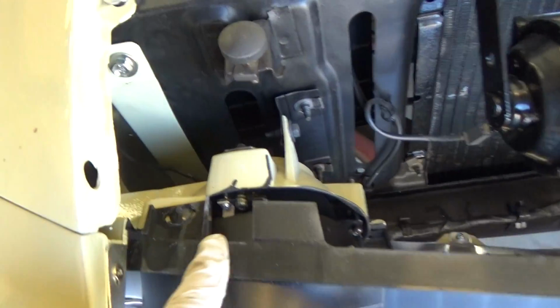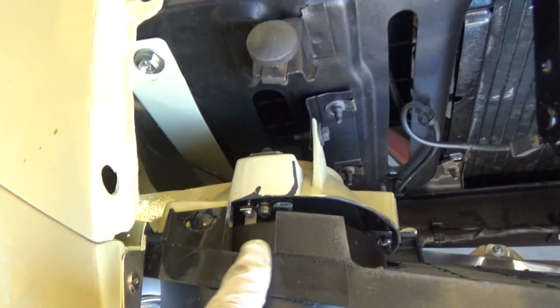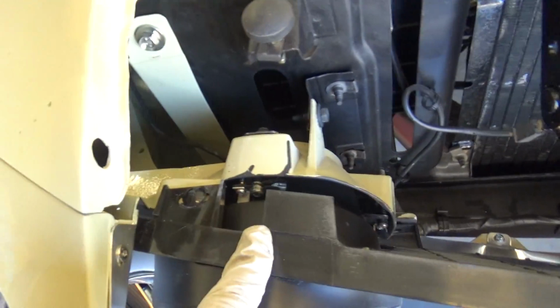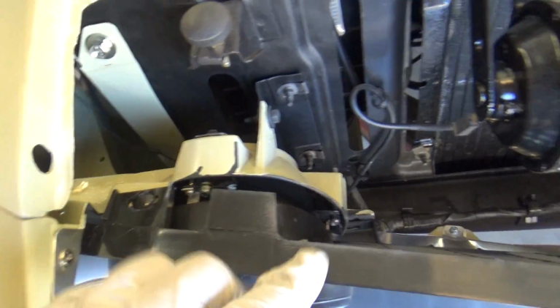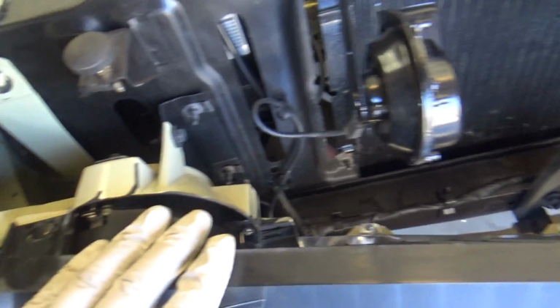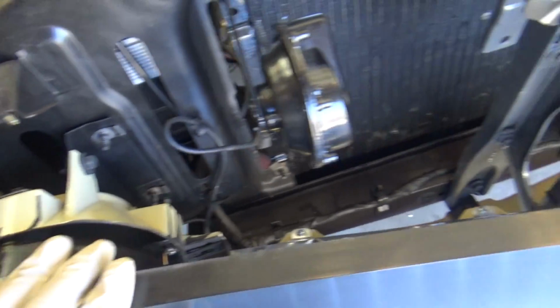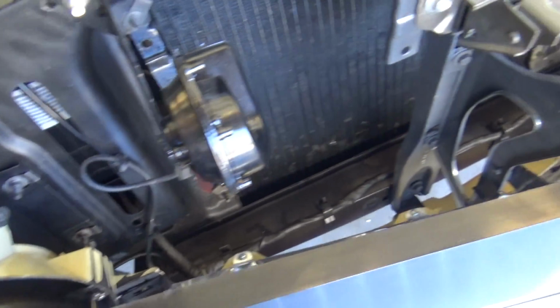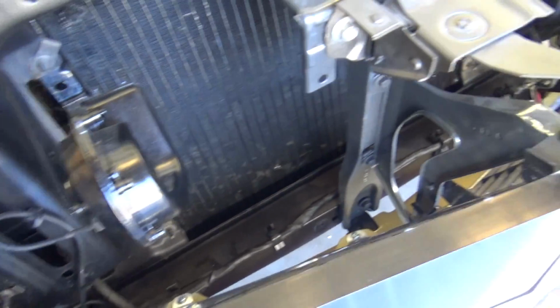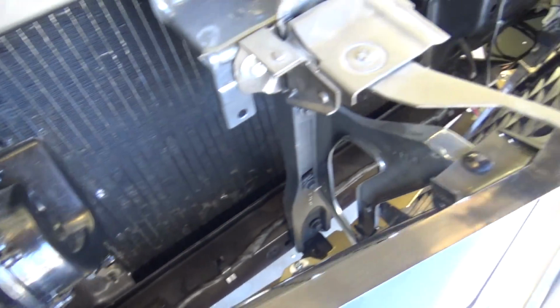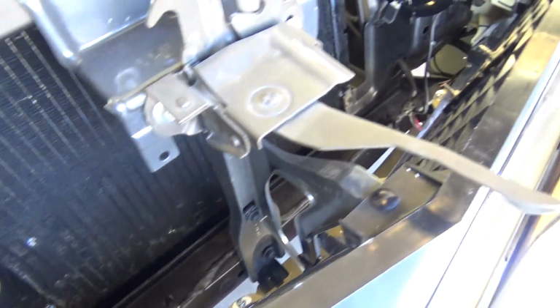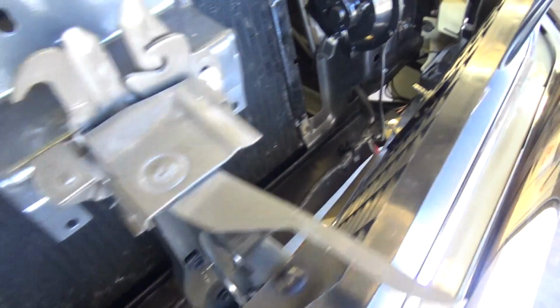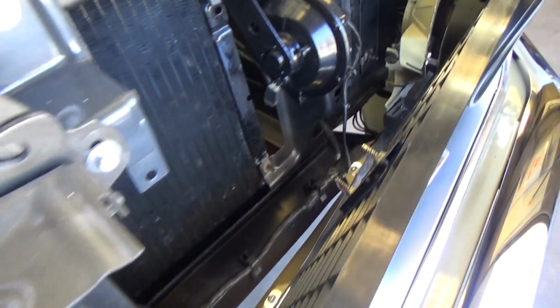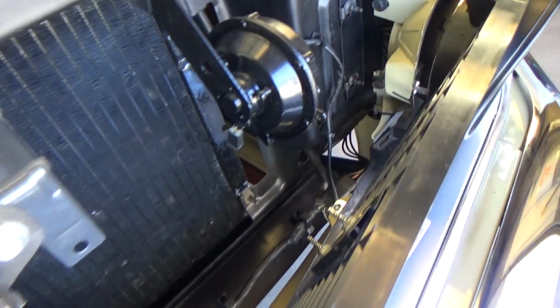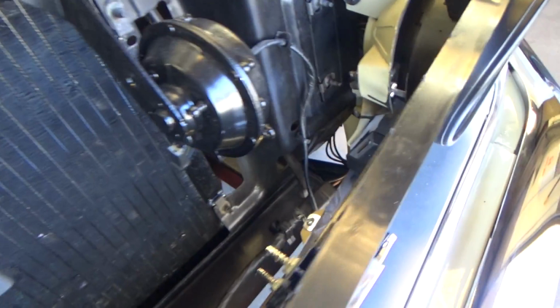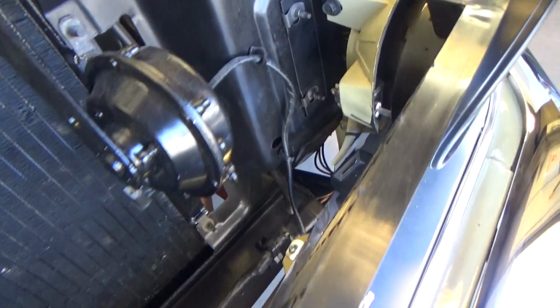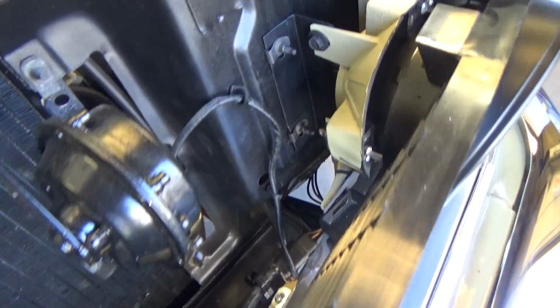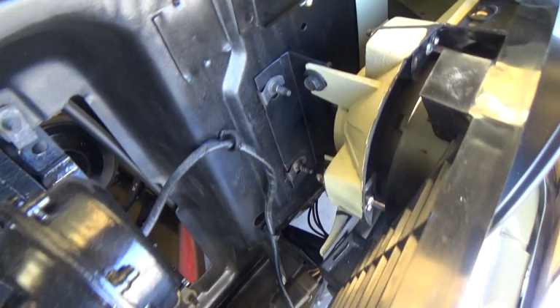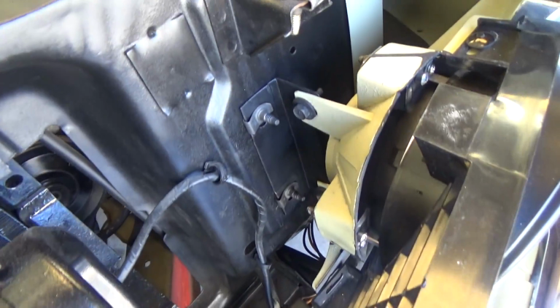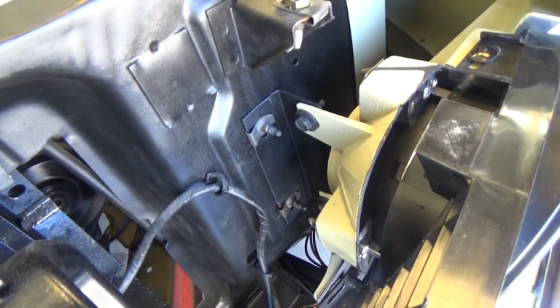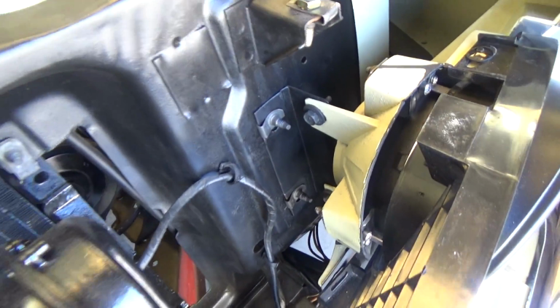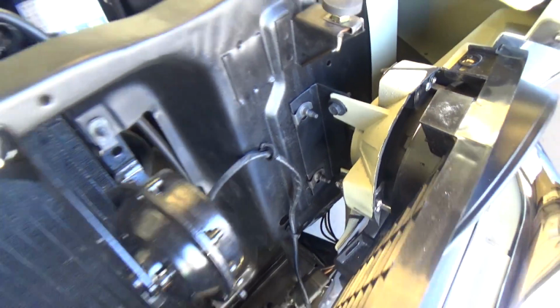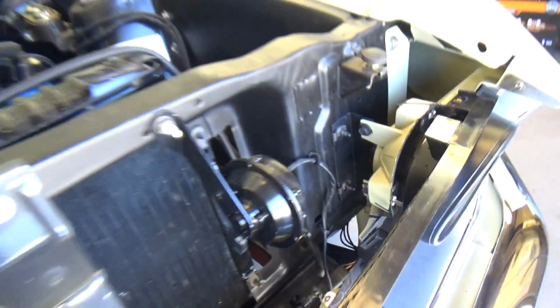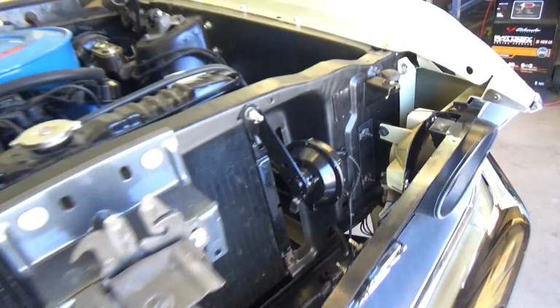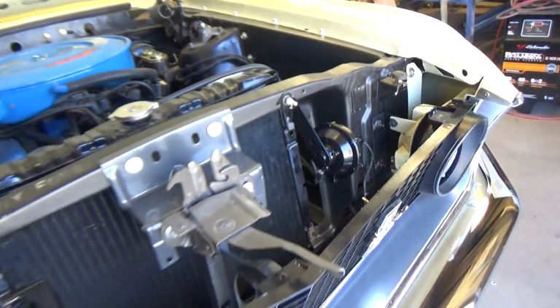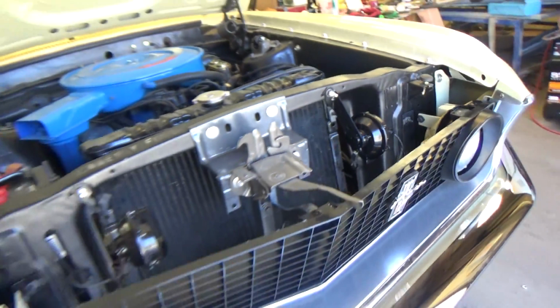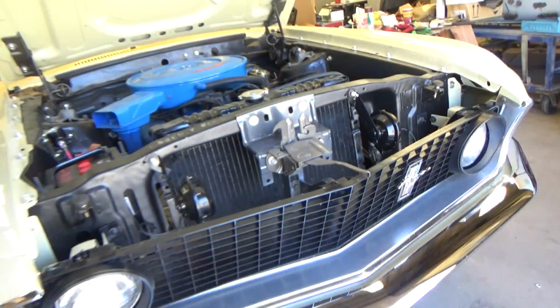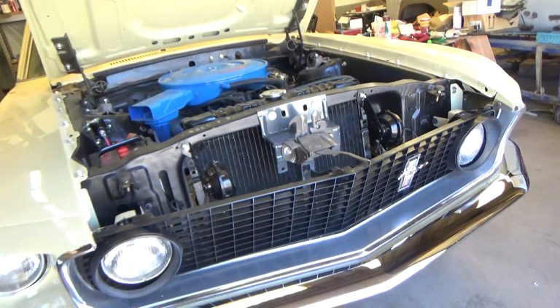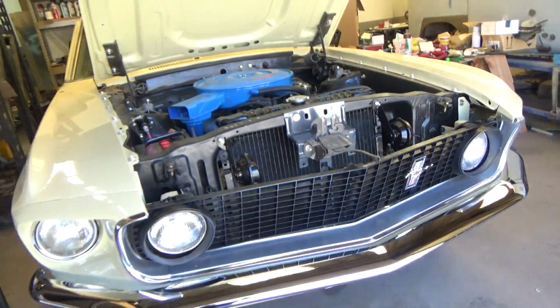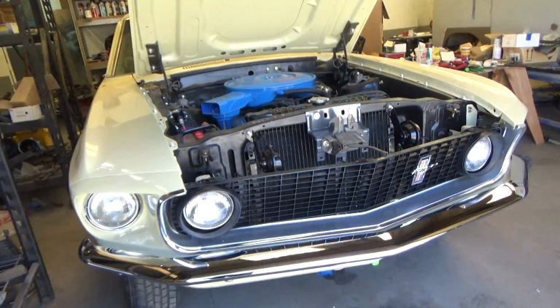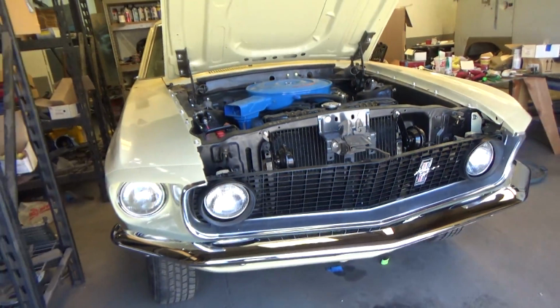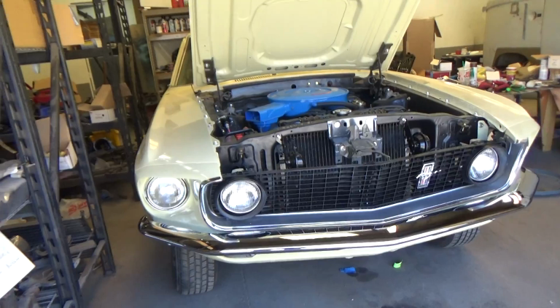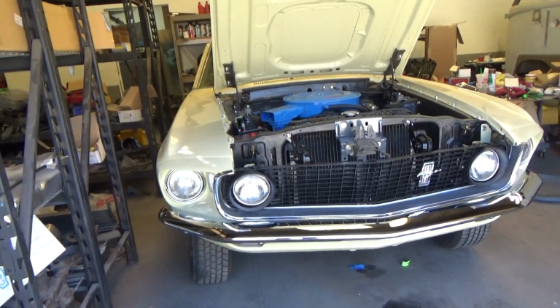Yeah, how it all kind of came together looks nice — there's a lot of detail in here now. I'm gonna put a front spoiler on it from California Pony Cars. I'm going to show you the process.